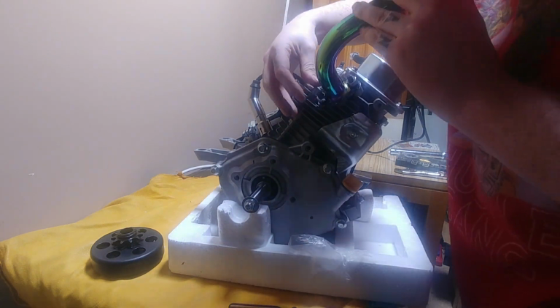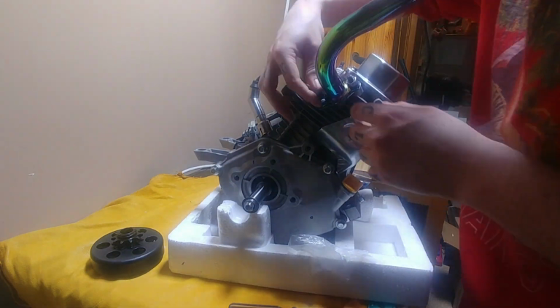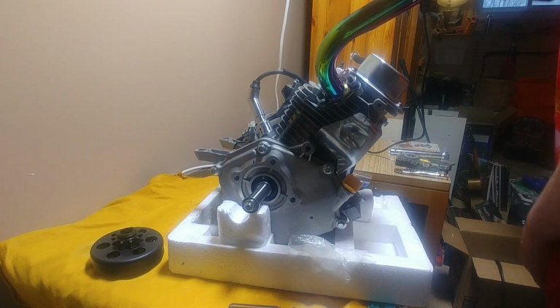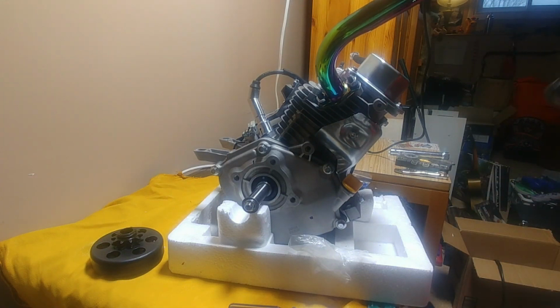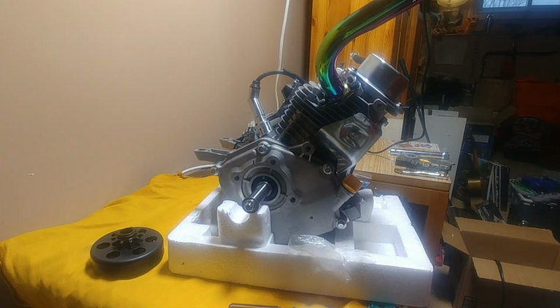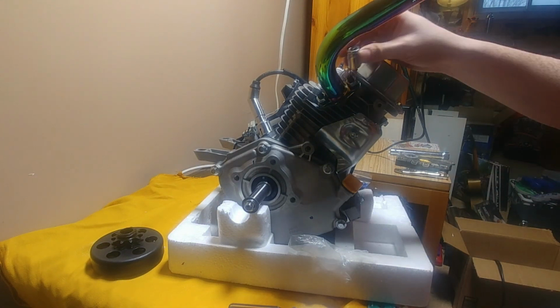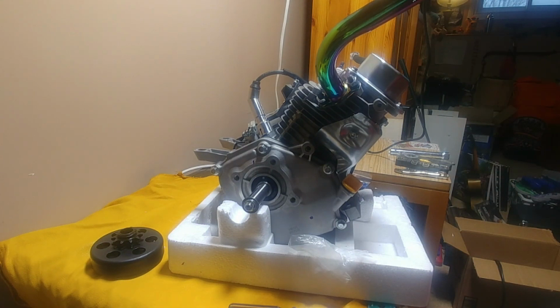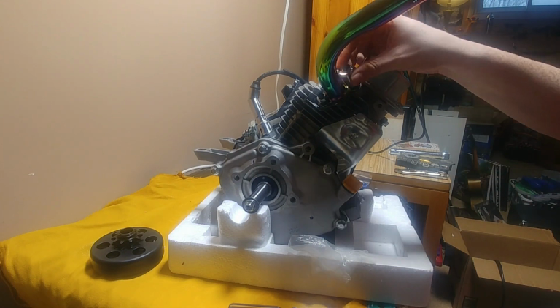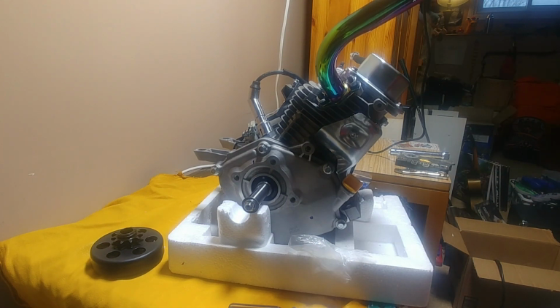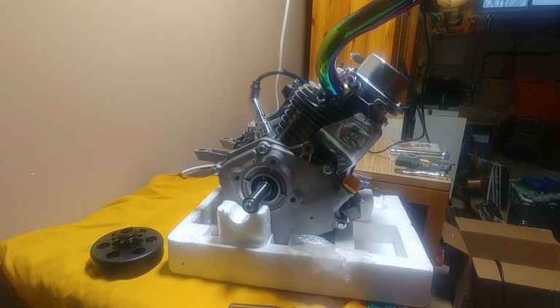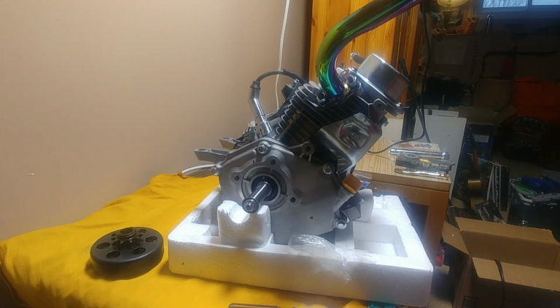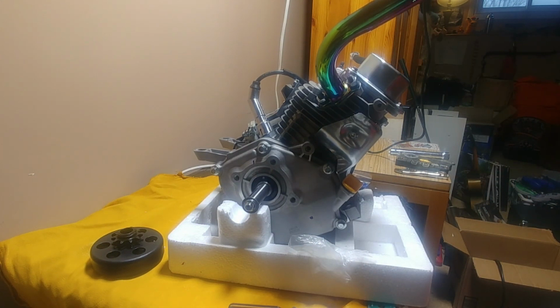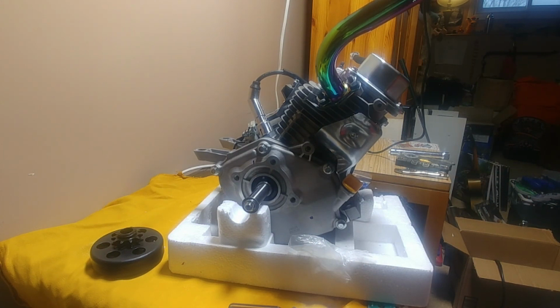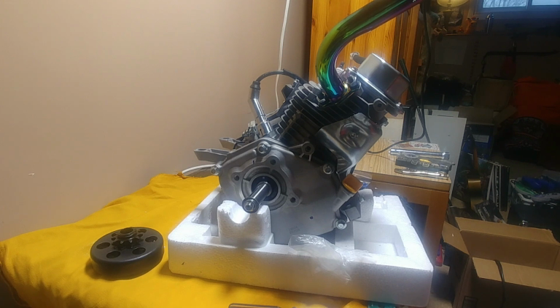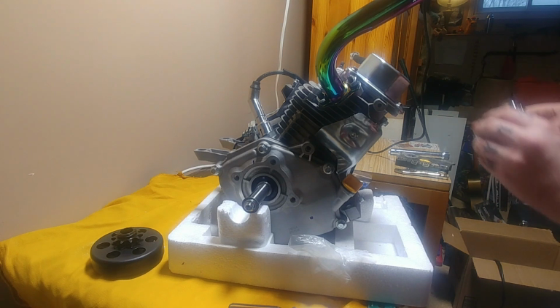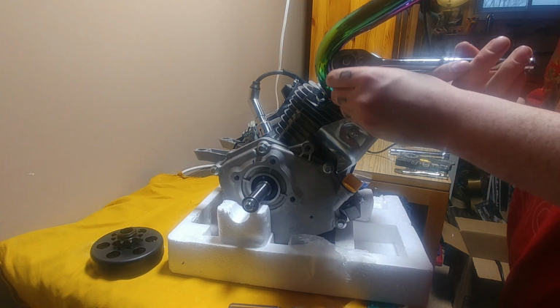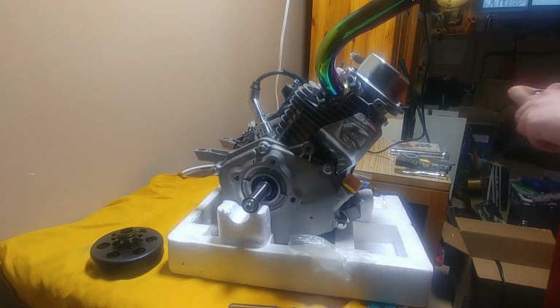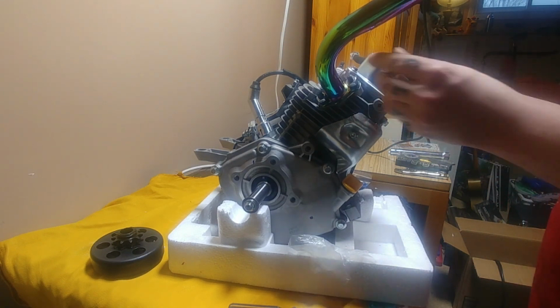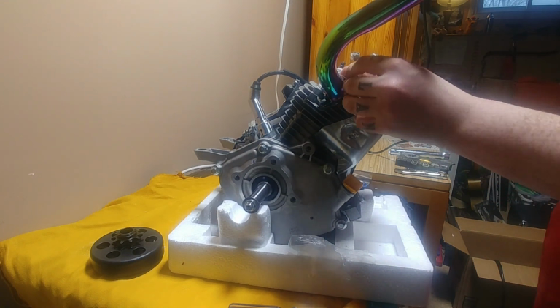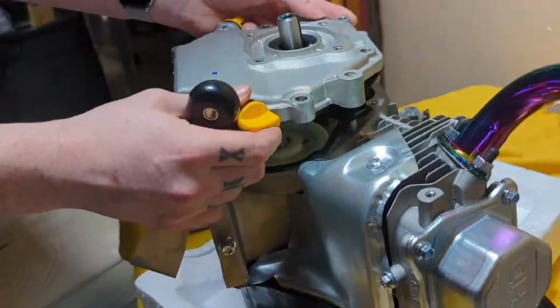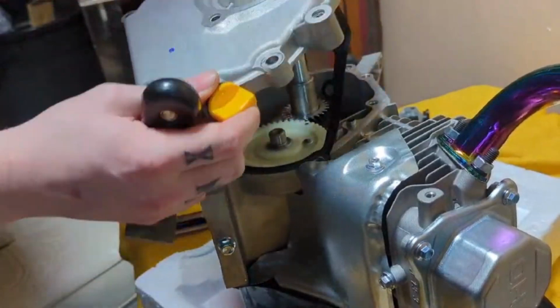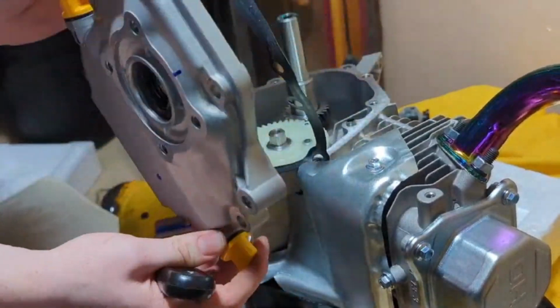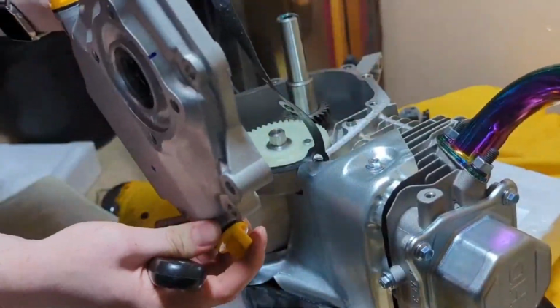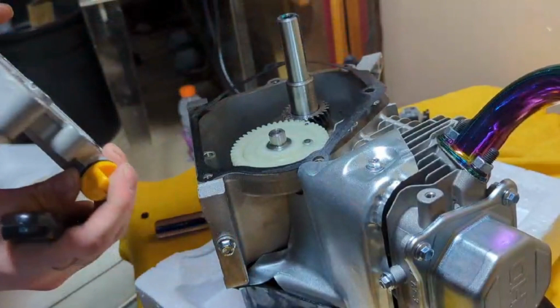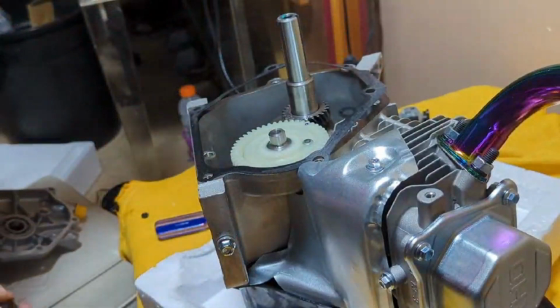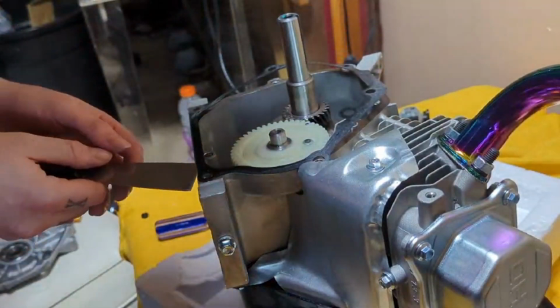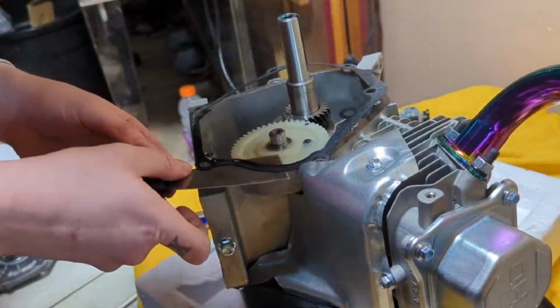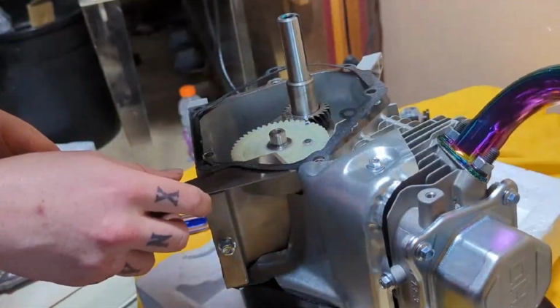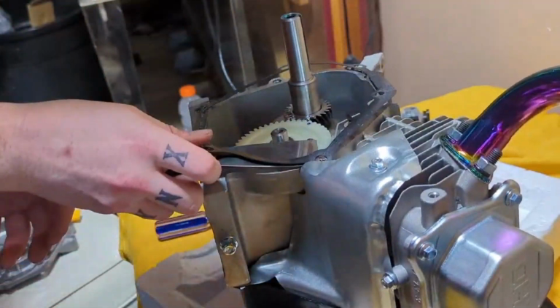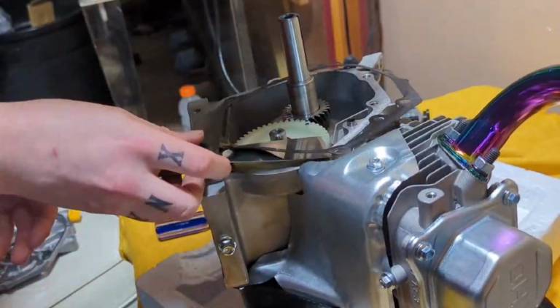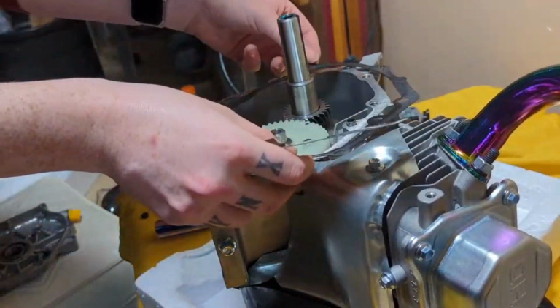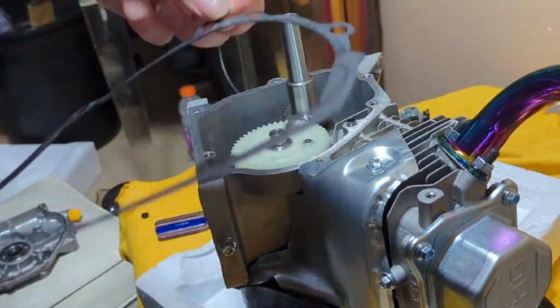When attaching the new muffler, carburetor, and even the head gasket, it's necessary that you finger-tight all the bolts, and then right at the end you can tighten them all at the same time, that way you get an even spread and seal.